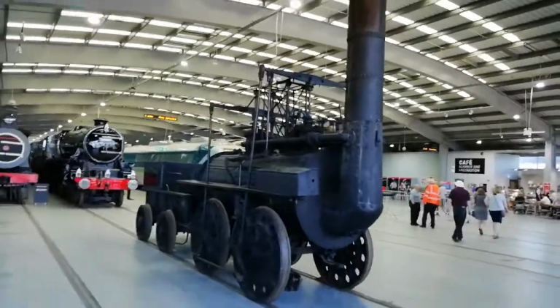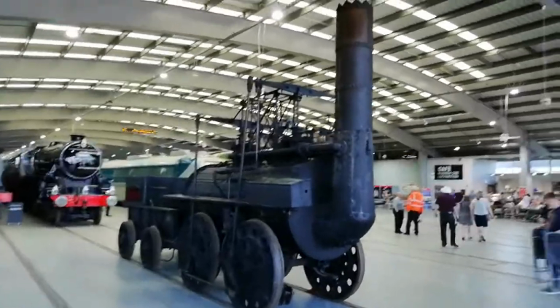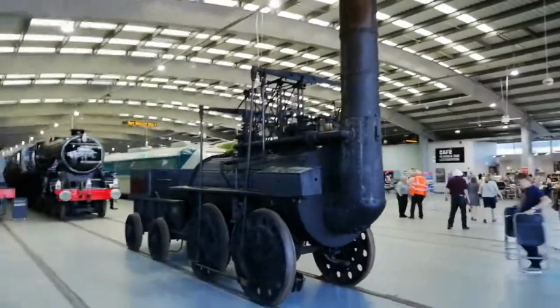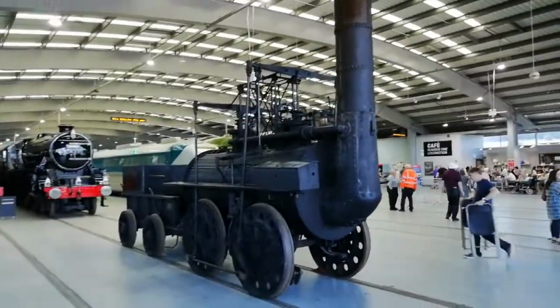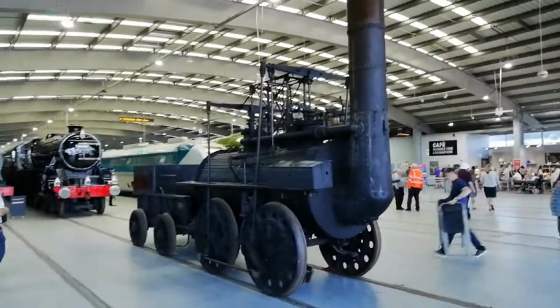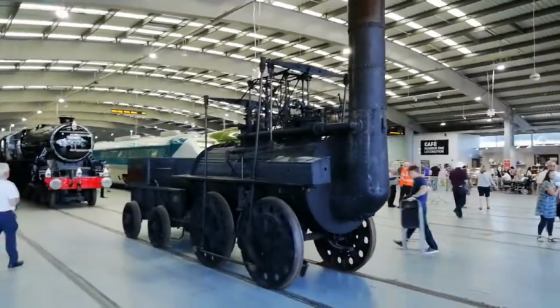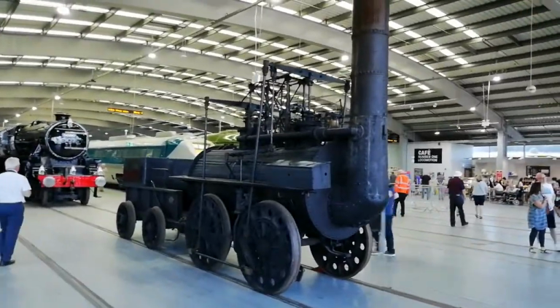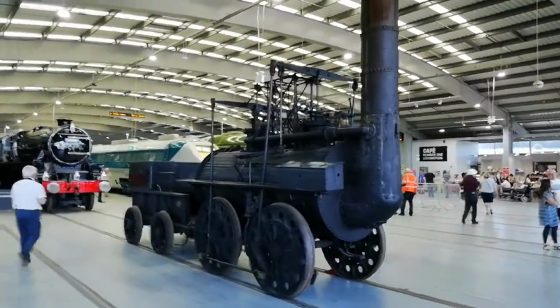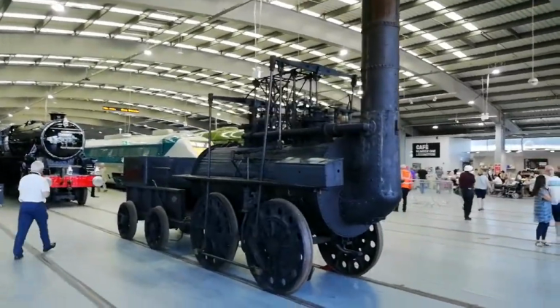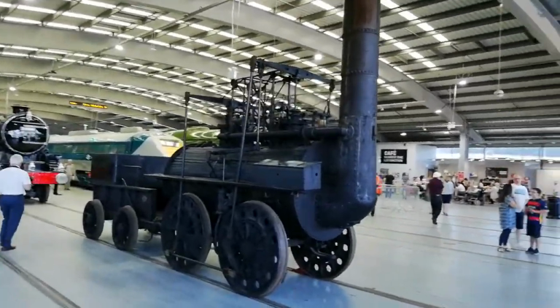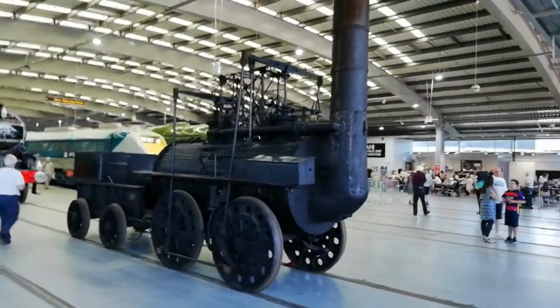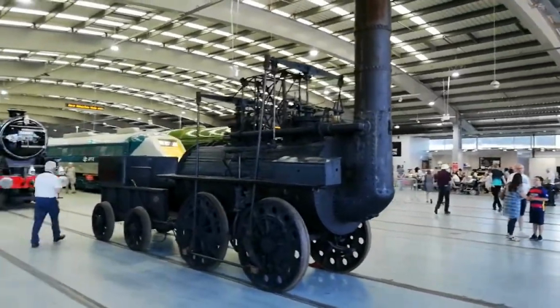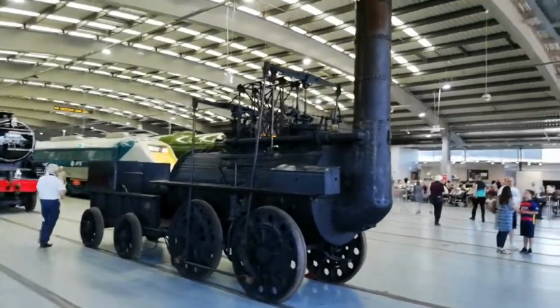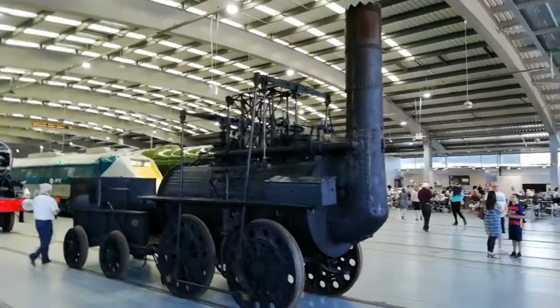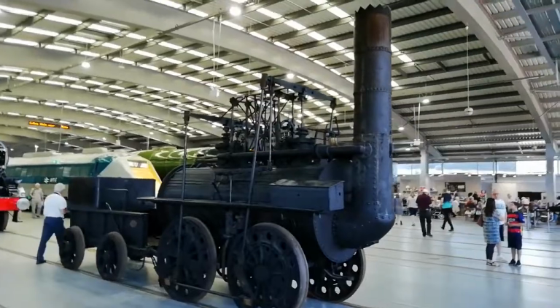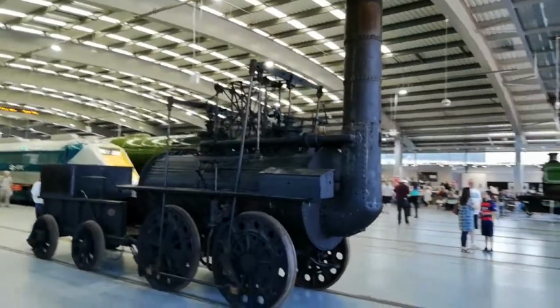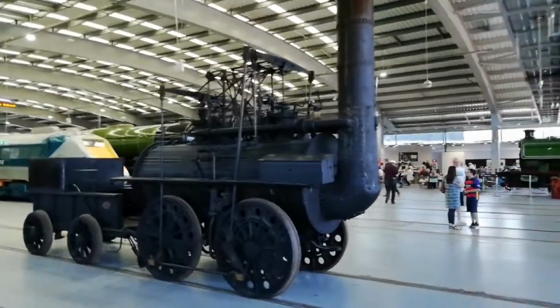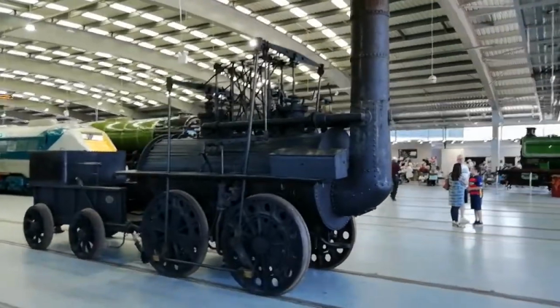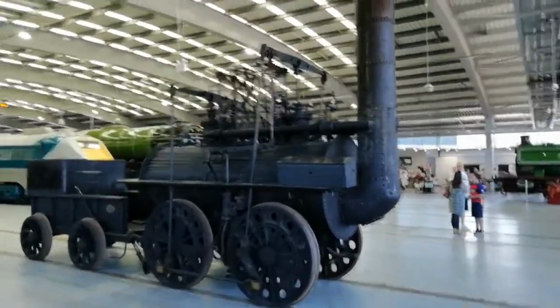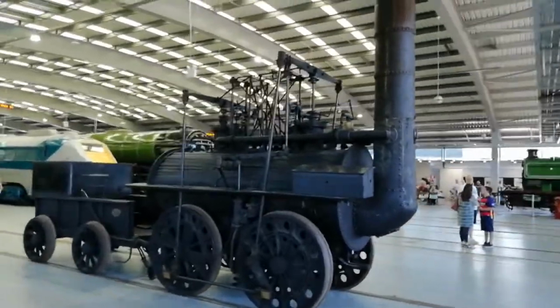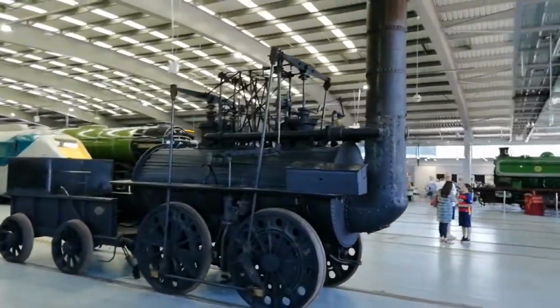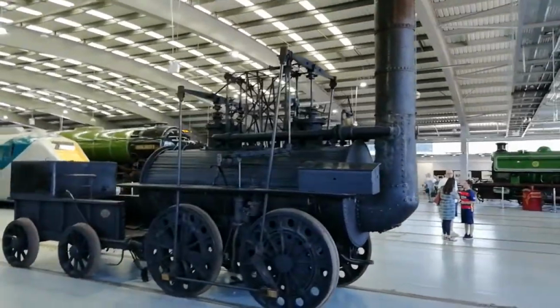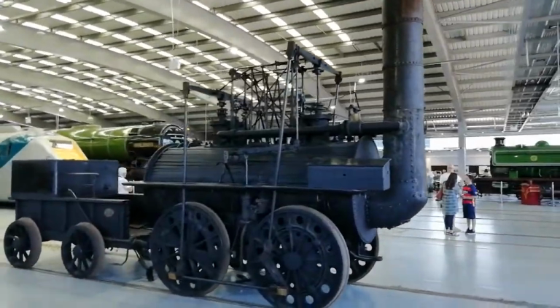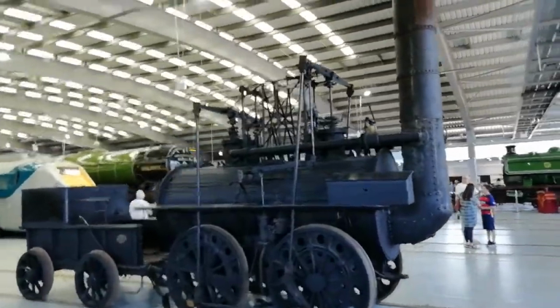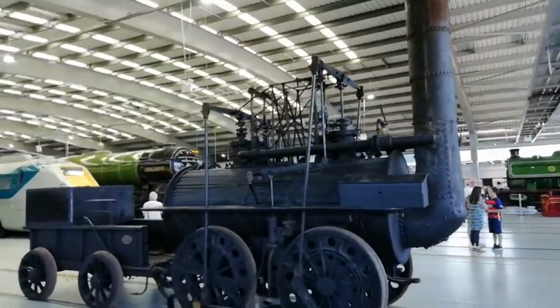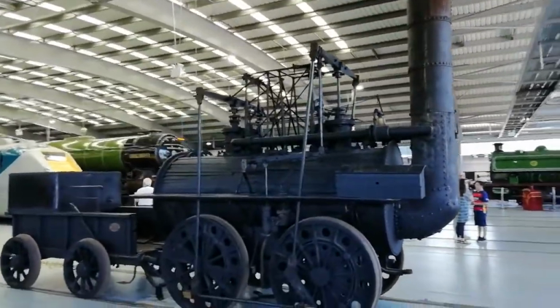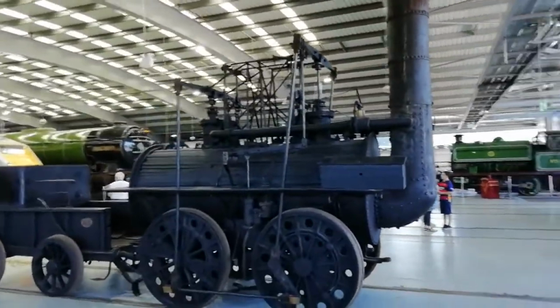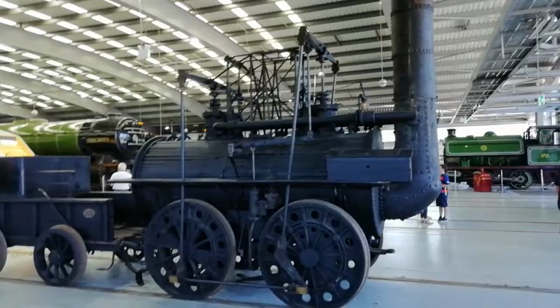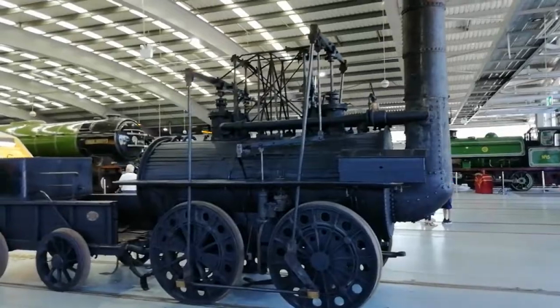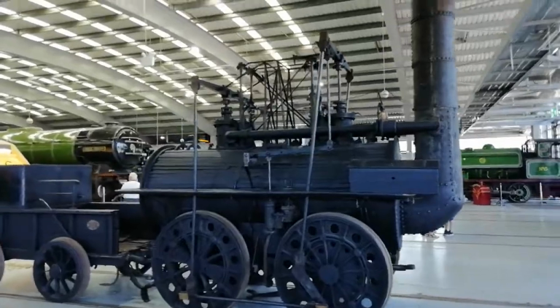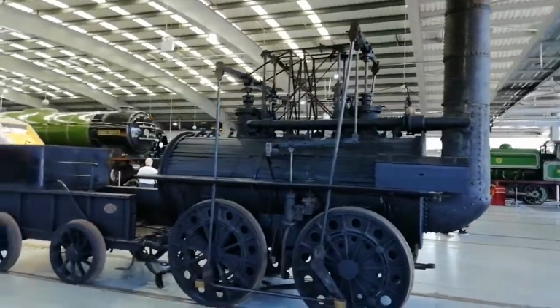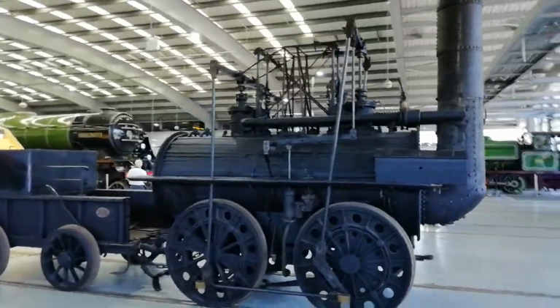That's actually just a replica of the Rocket because it's on show at the Discovery Museum in Newcastle, which I'll probably do a video on at a later date as I'm hoping to get up there.